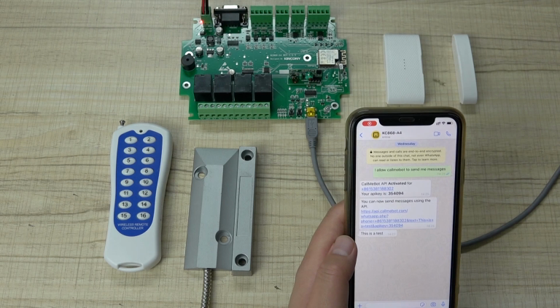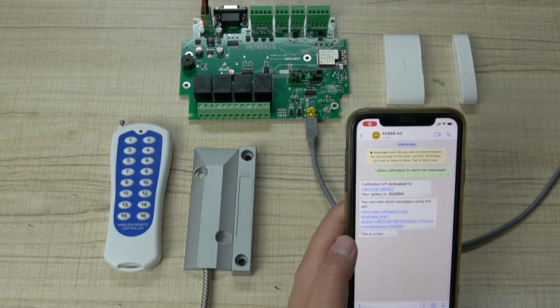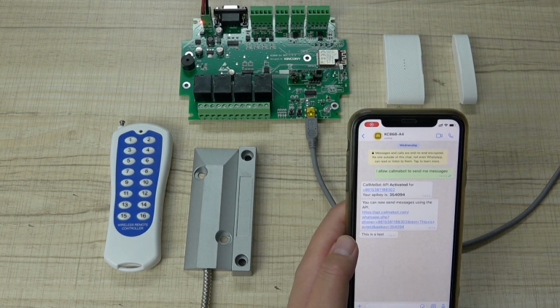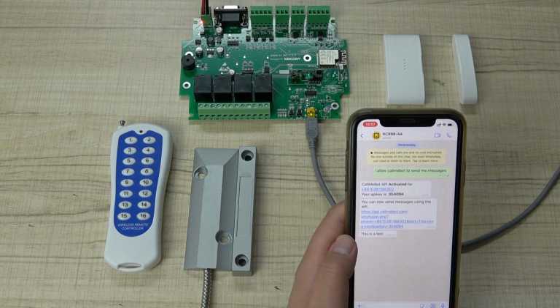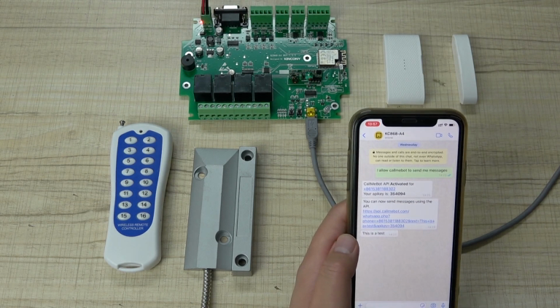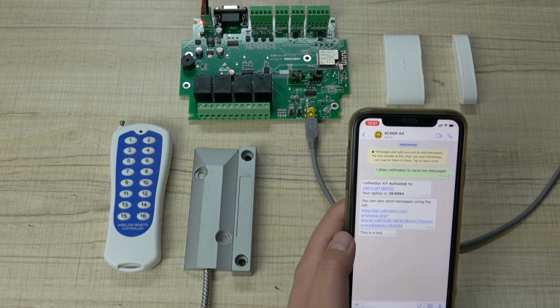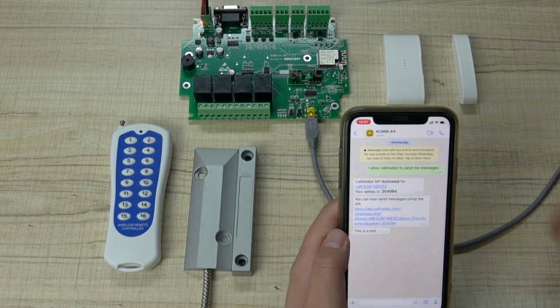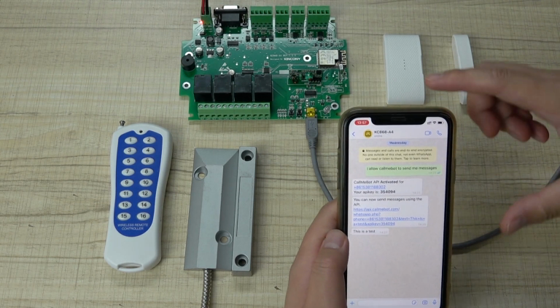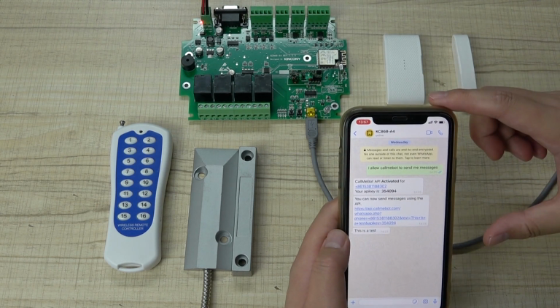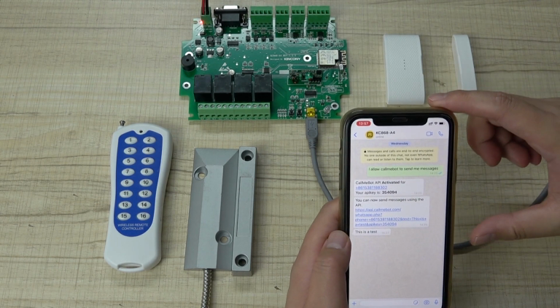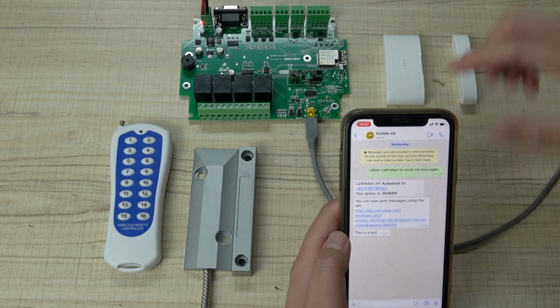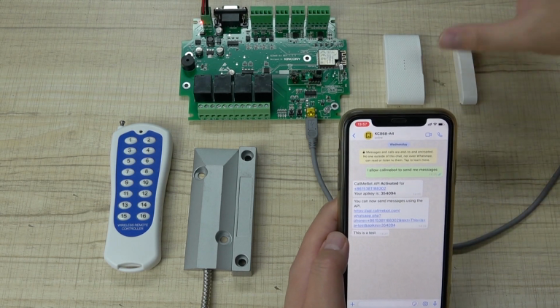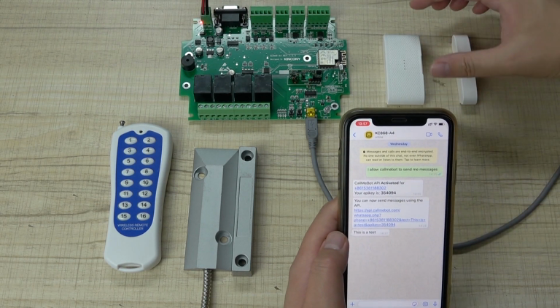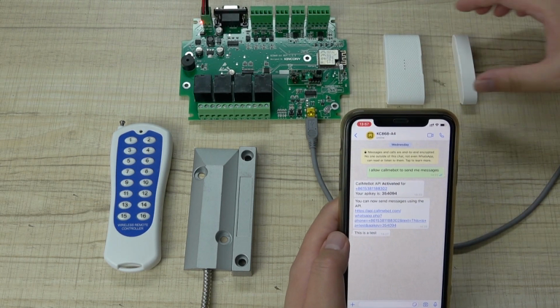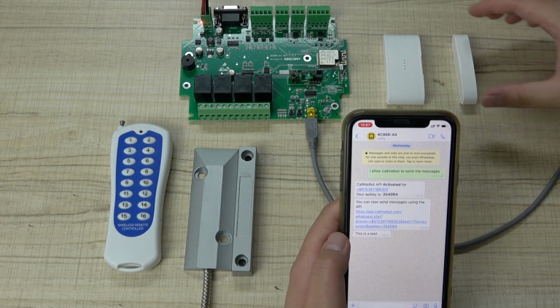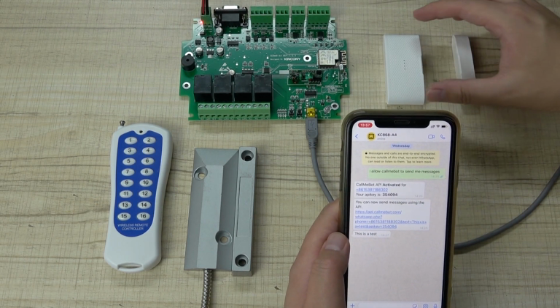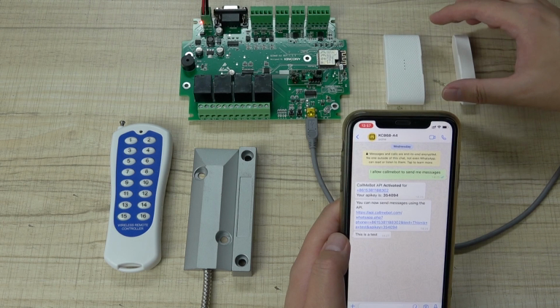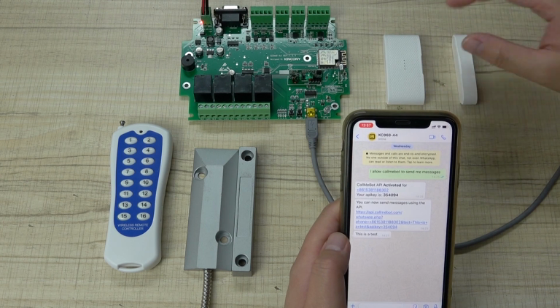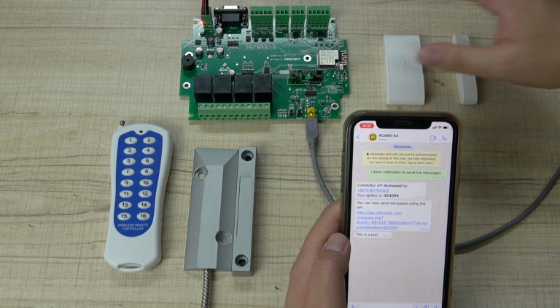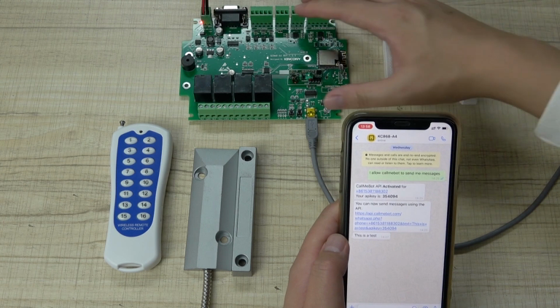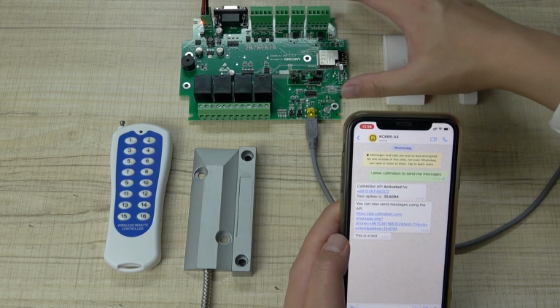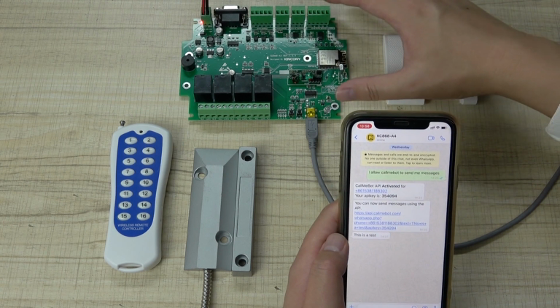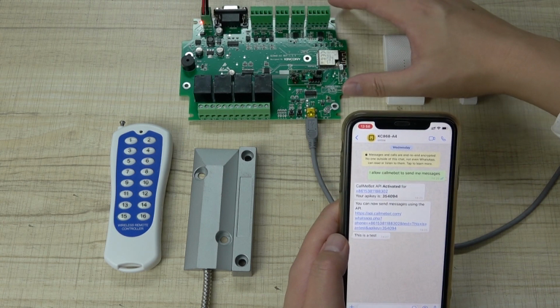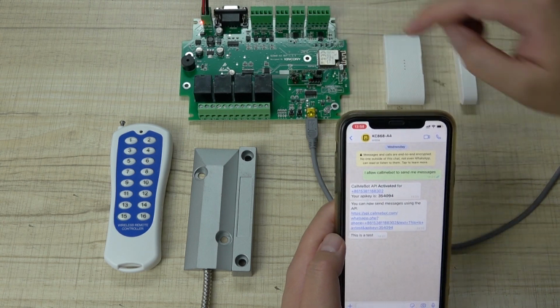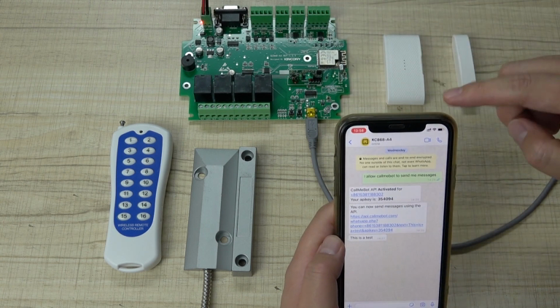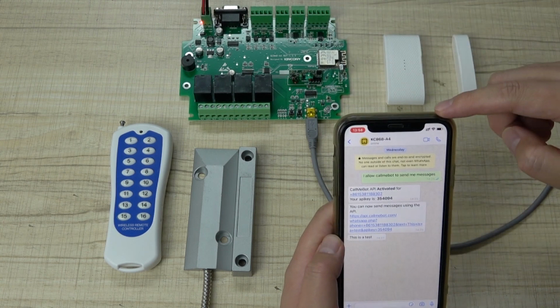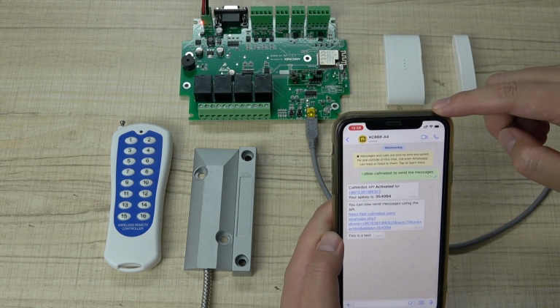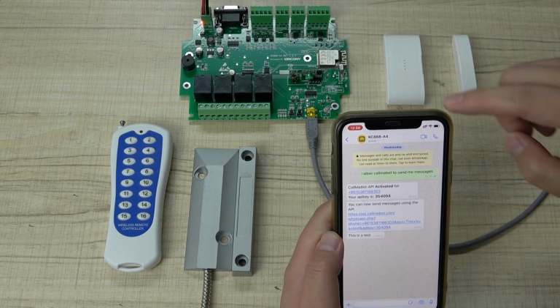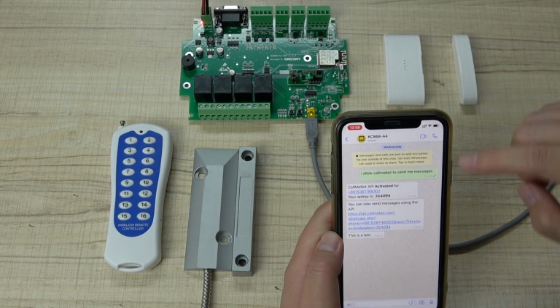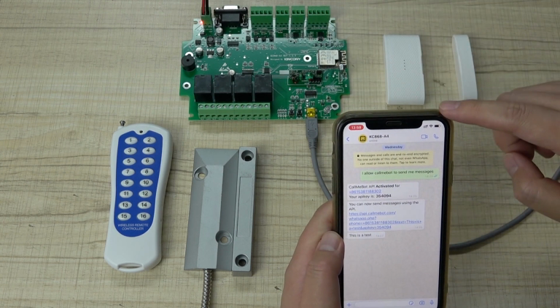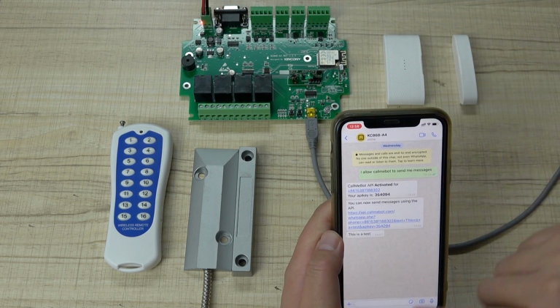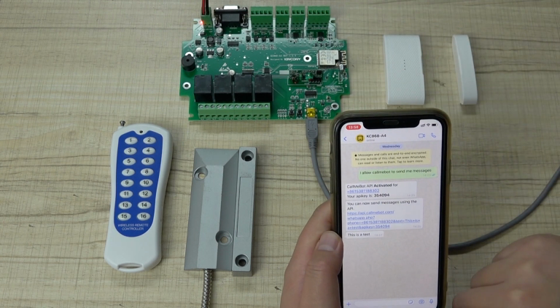Hello everyone, this is Kincune LT. In this video I will show you how to send an alarm message from the A4 board. Send it to your mobile phone via WhatsApp application.